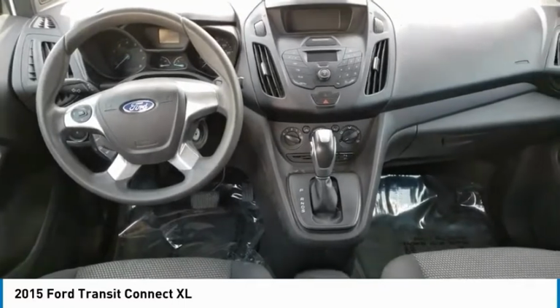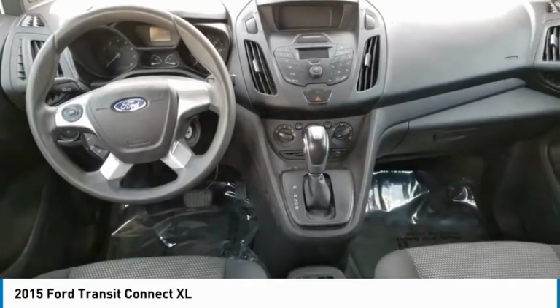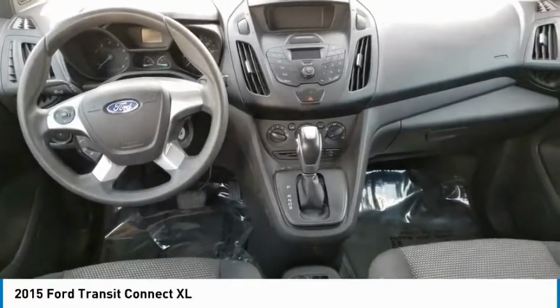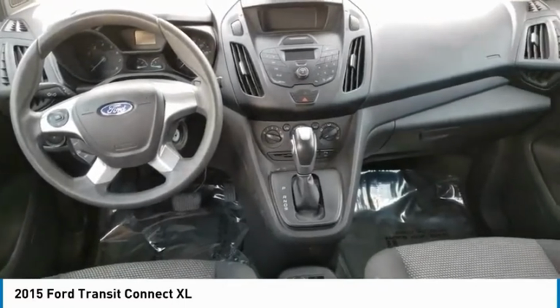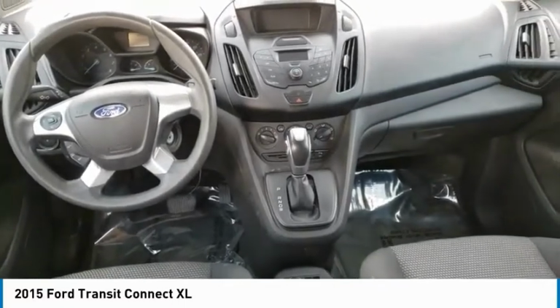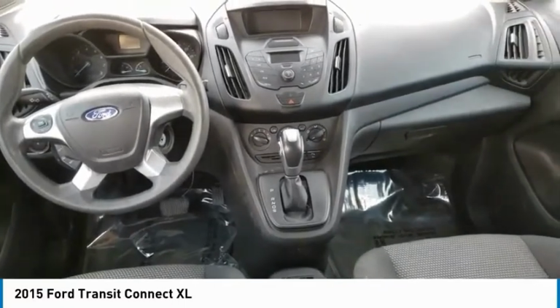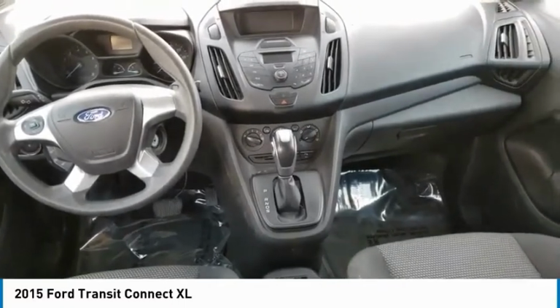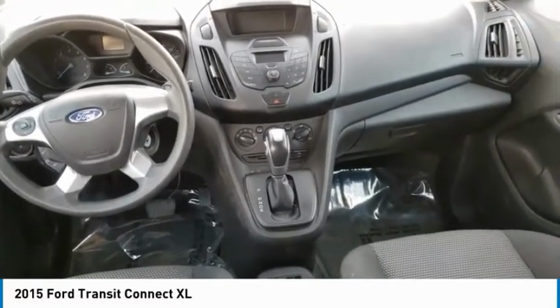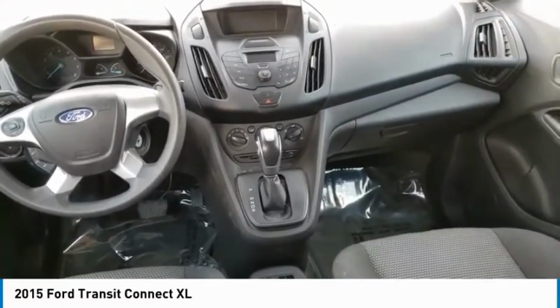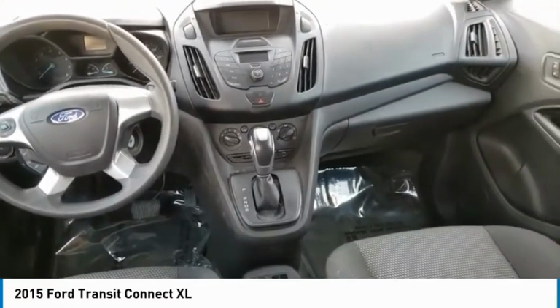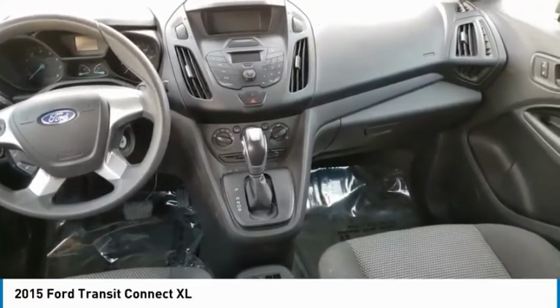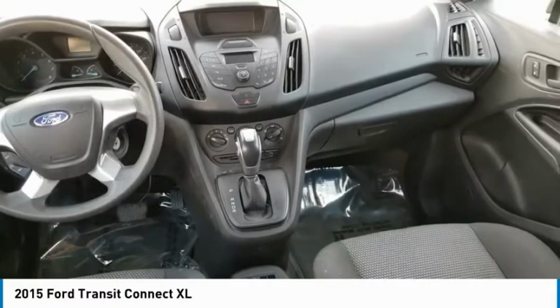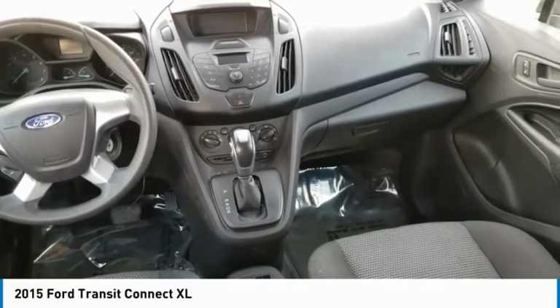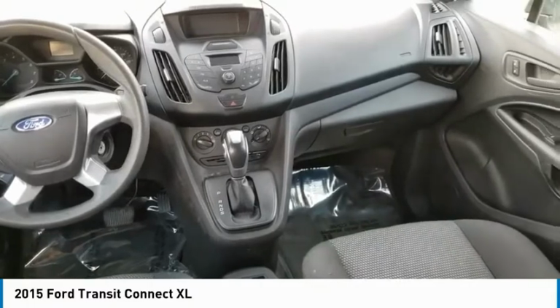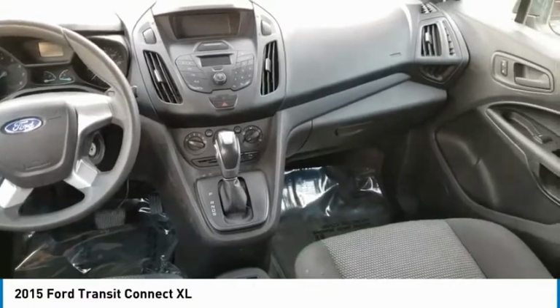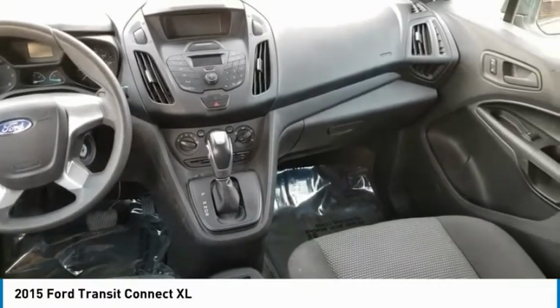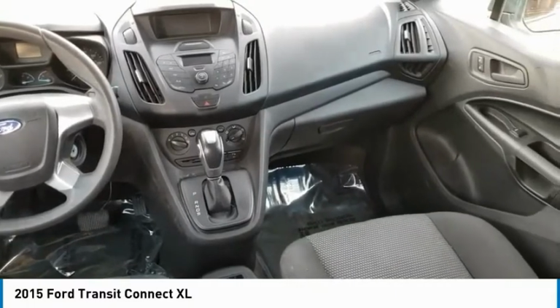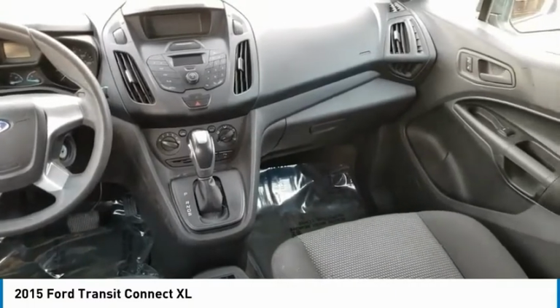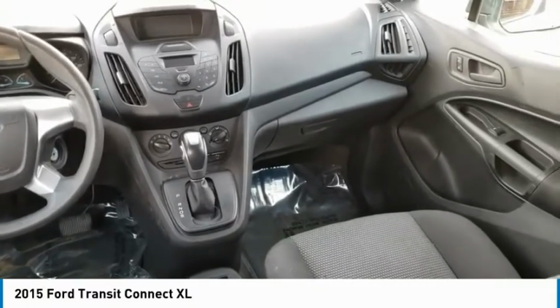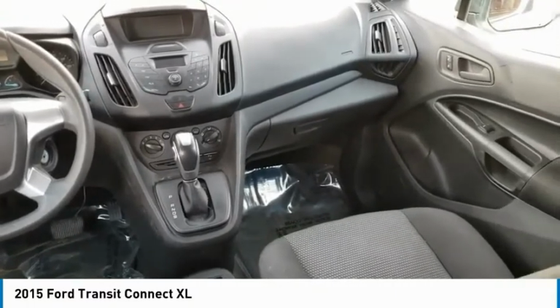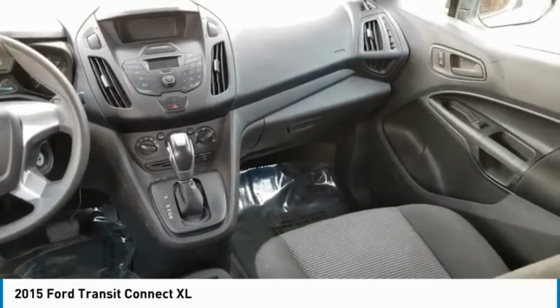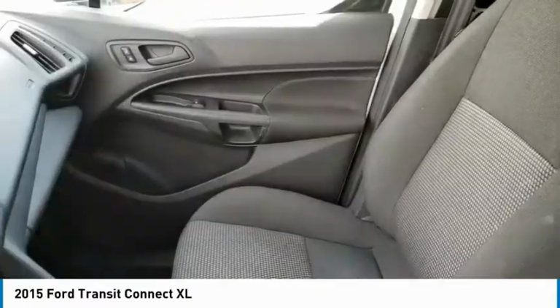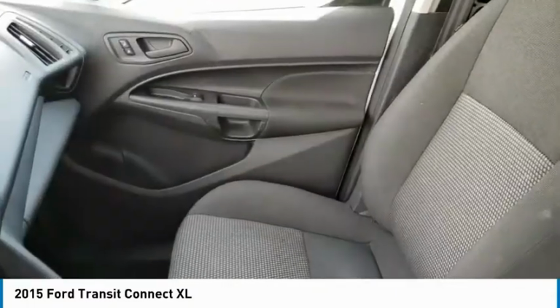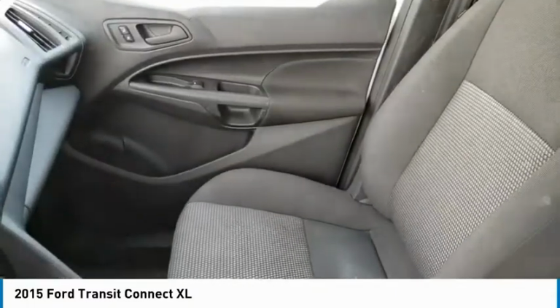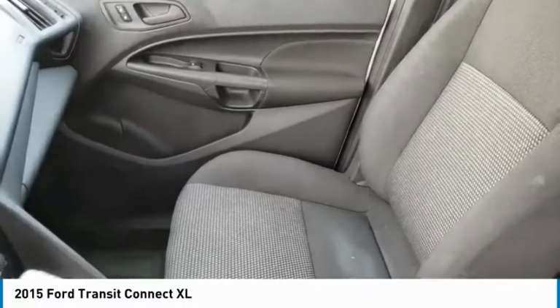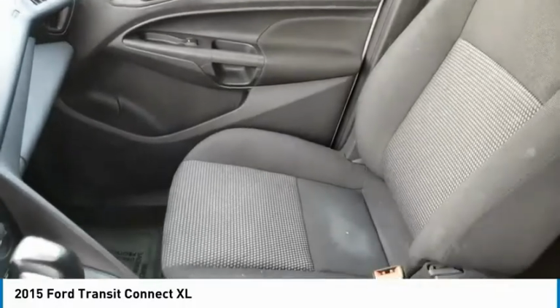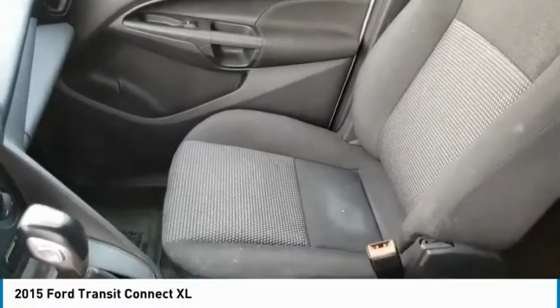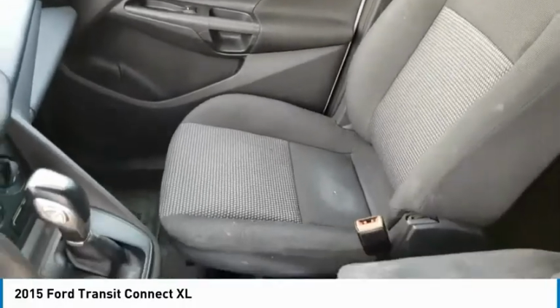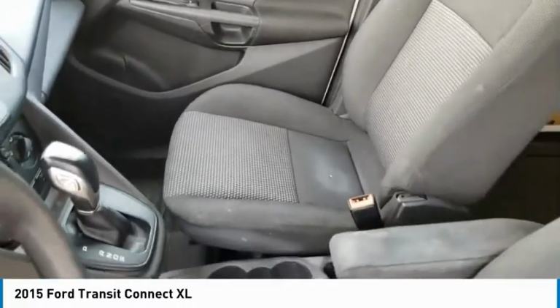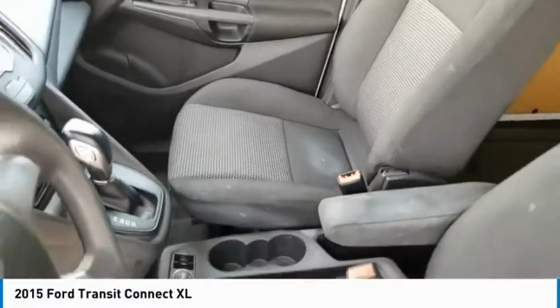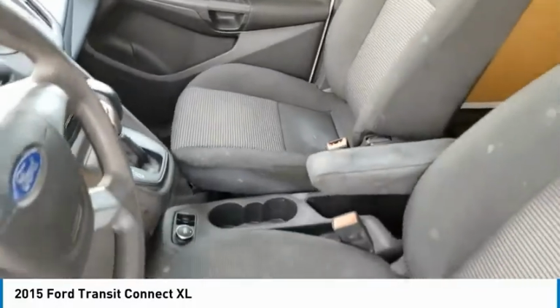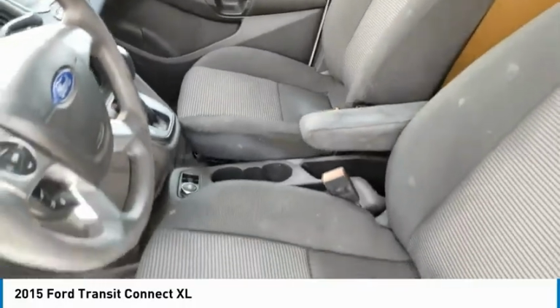Outside temperature gauge, four wheel disc brakes, rear fog light, black door handles, front wheel independent suspension. Take this vehicle for a spin and see why so many shoppers are now proud owners.